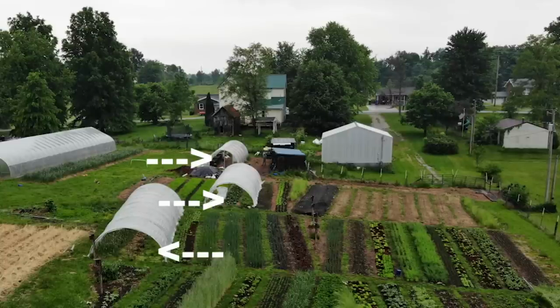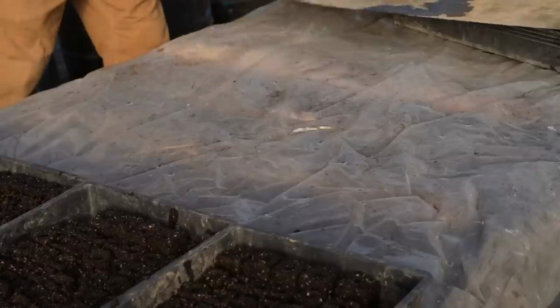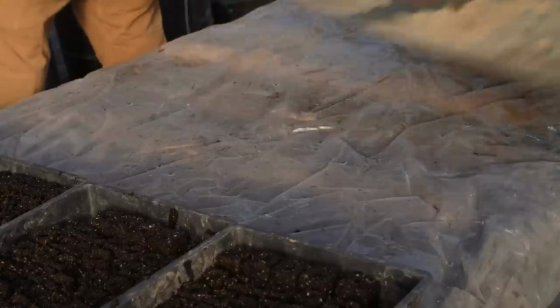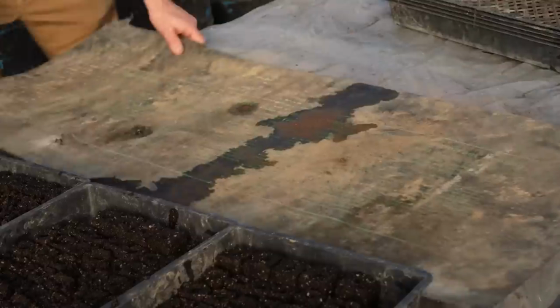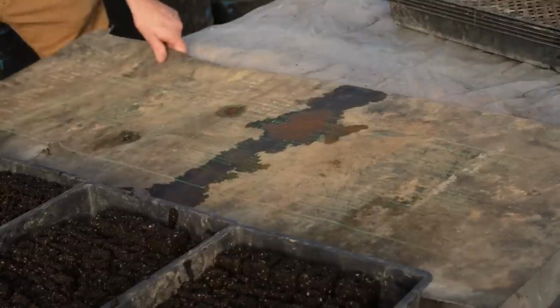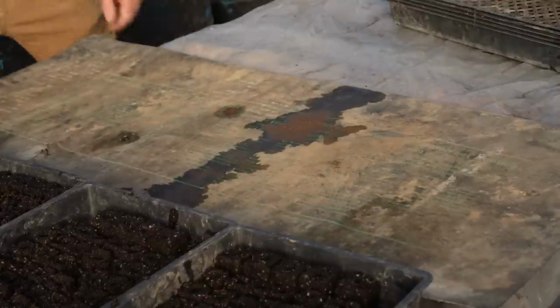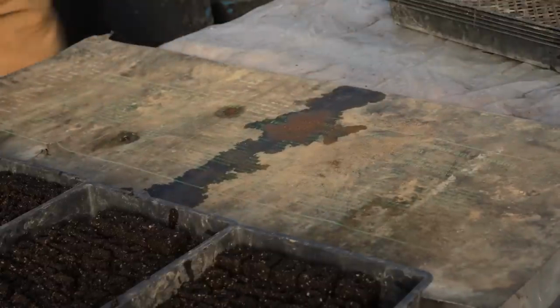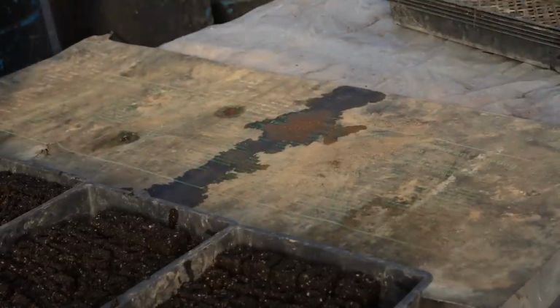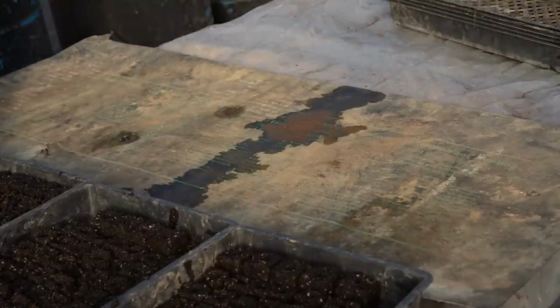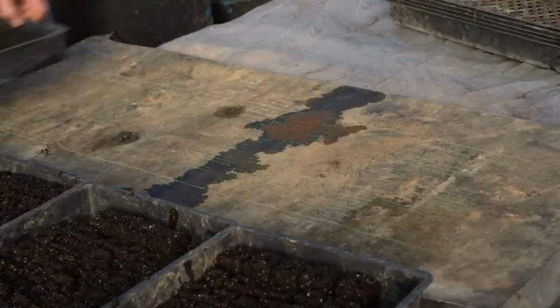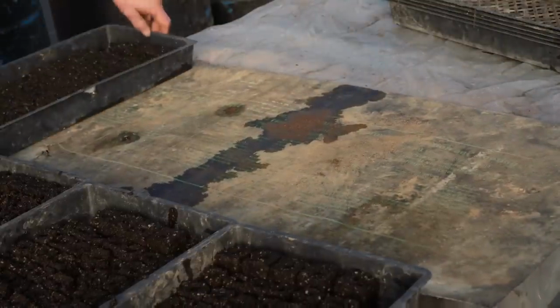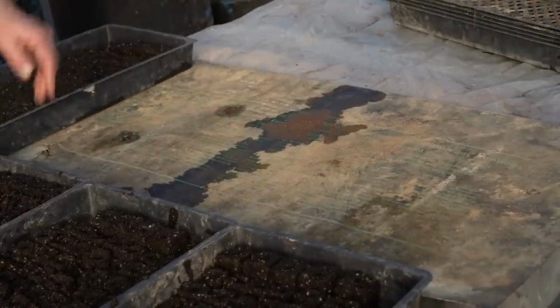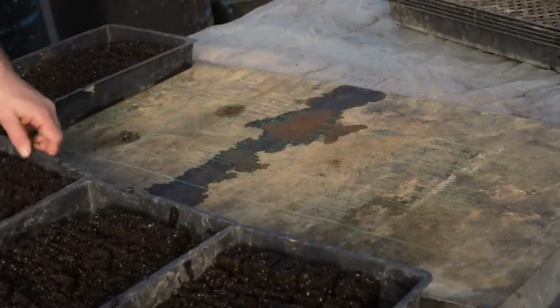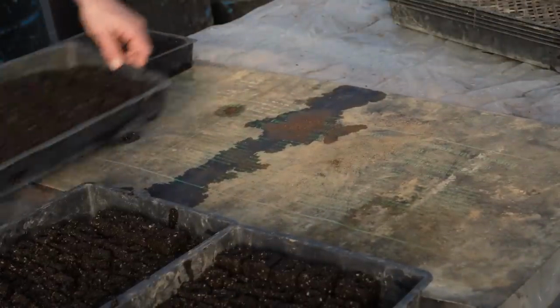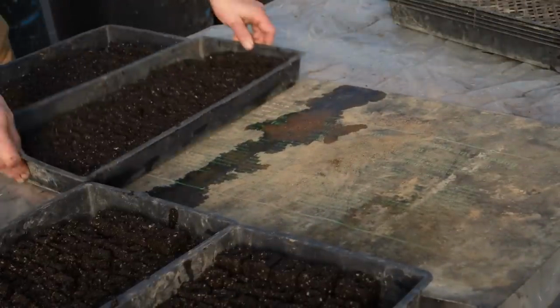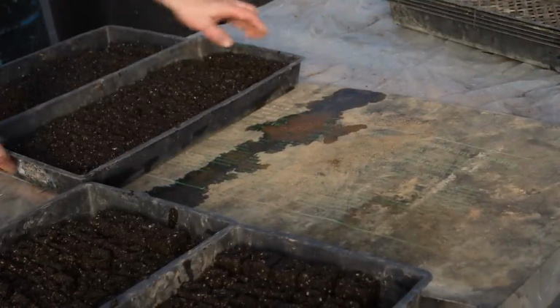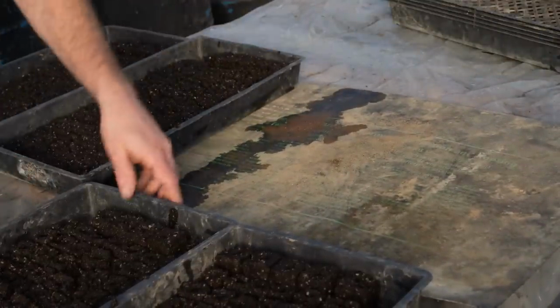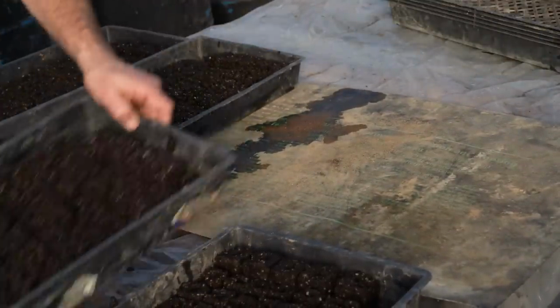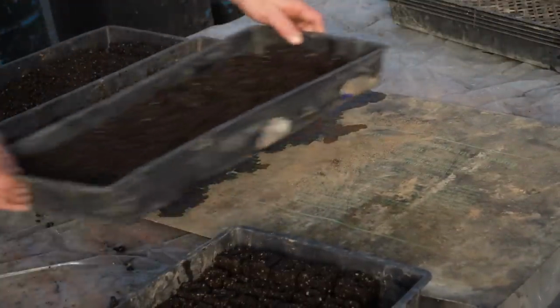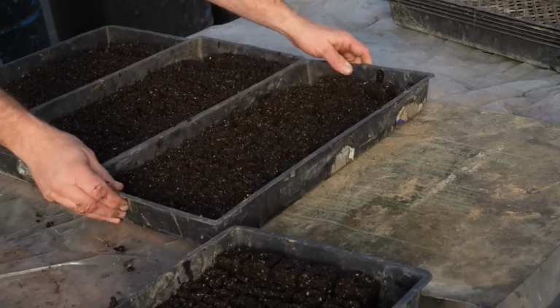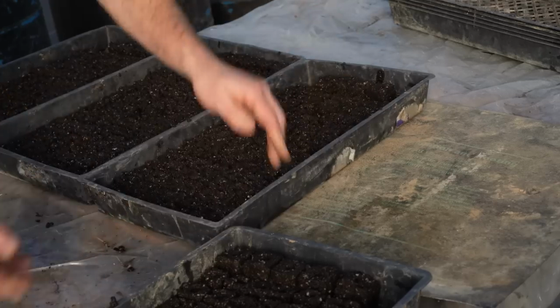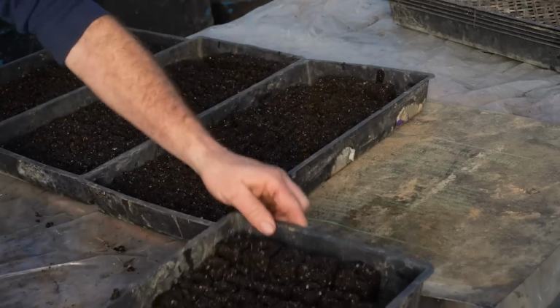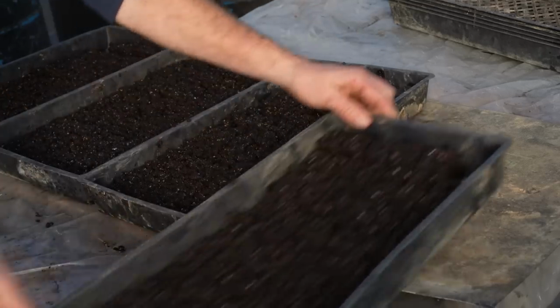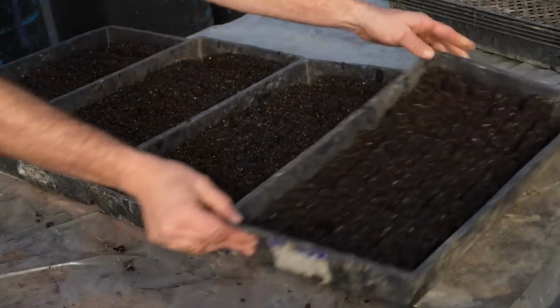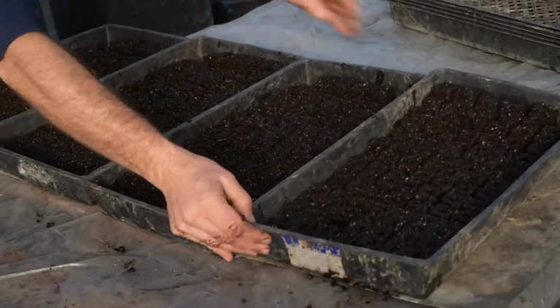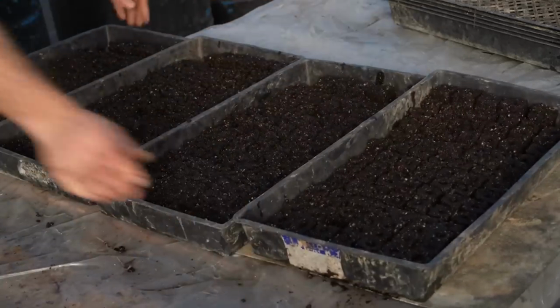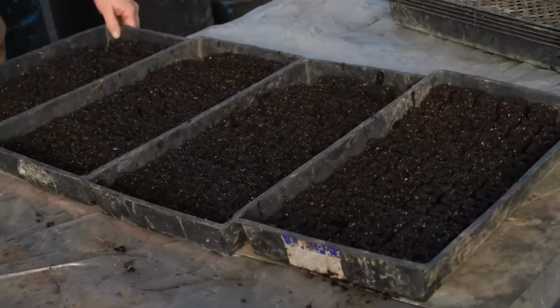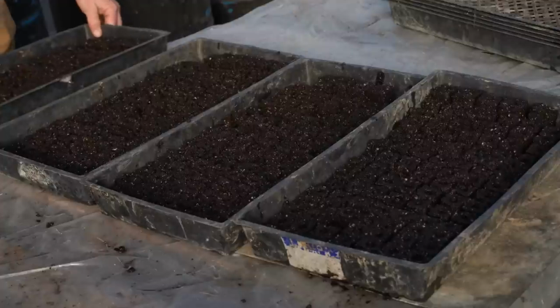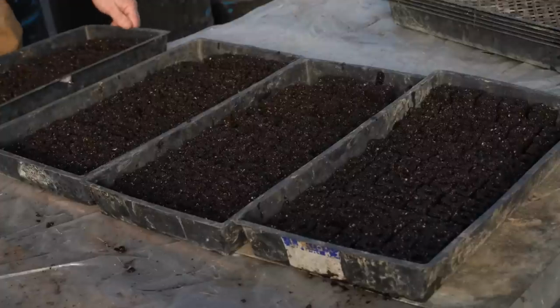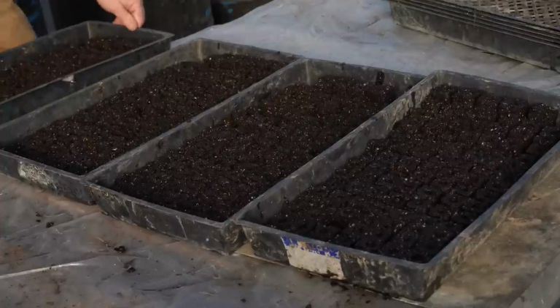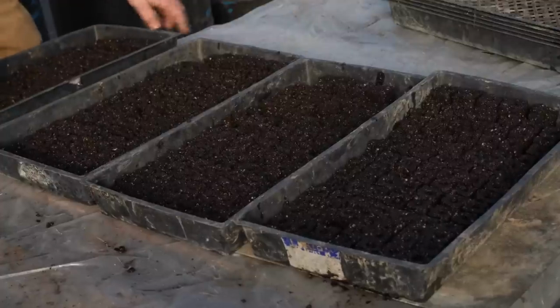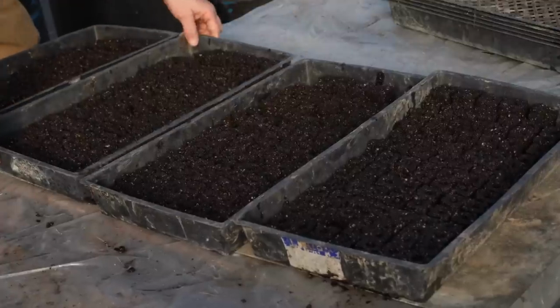If you do have electricity, you can invest in a heat mat or heating cables for crop germination and protection in the early days of spring. I also like to have a space heater on hand just in case.